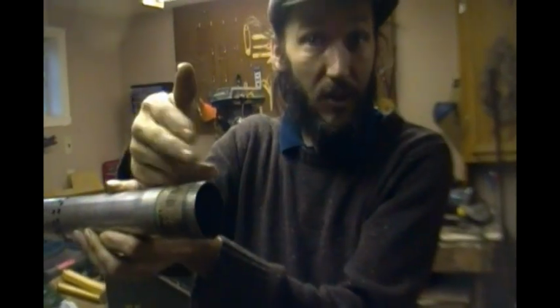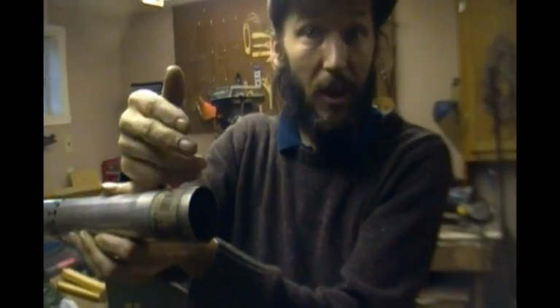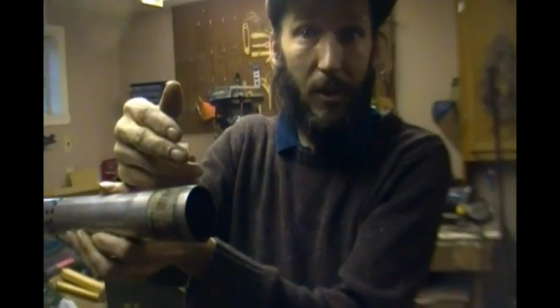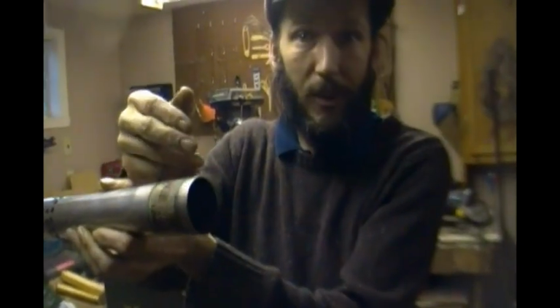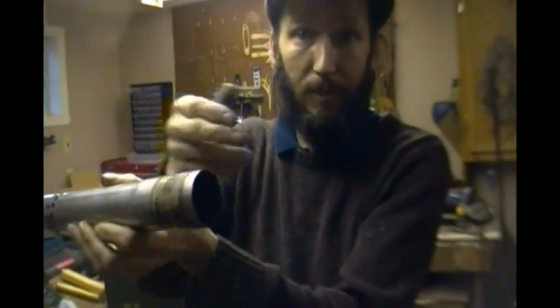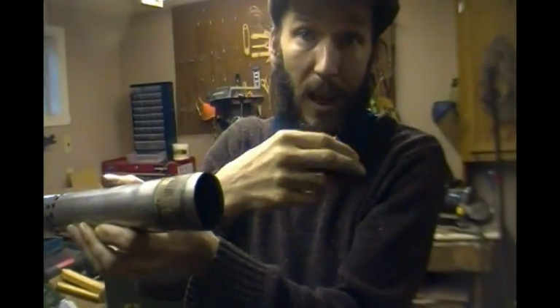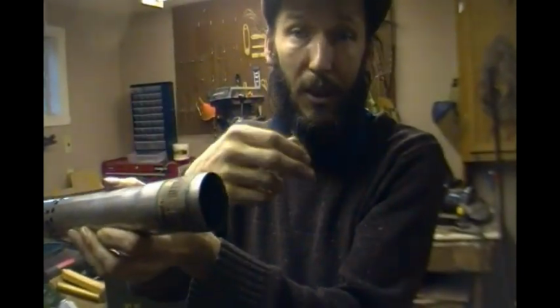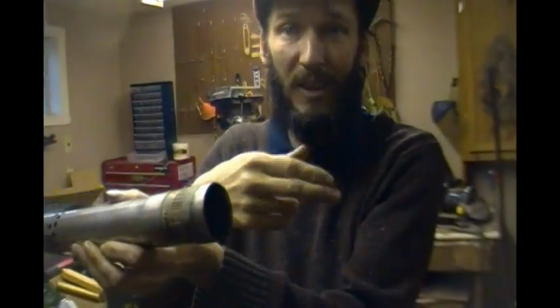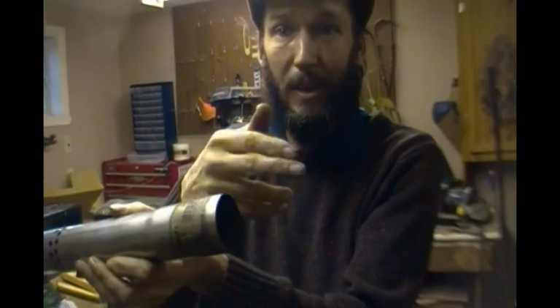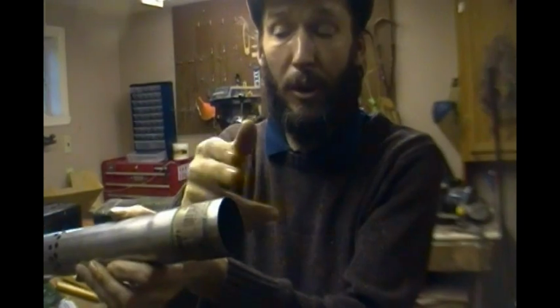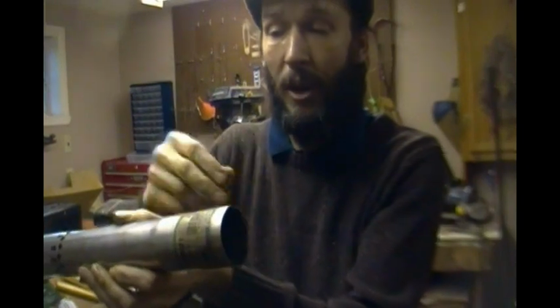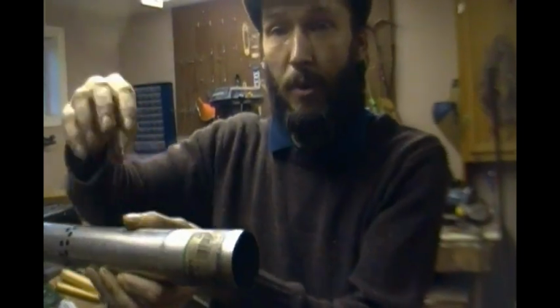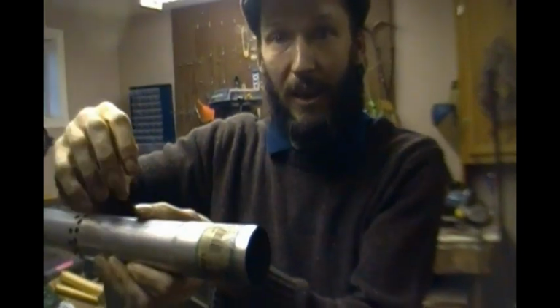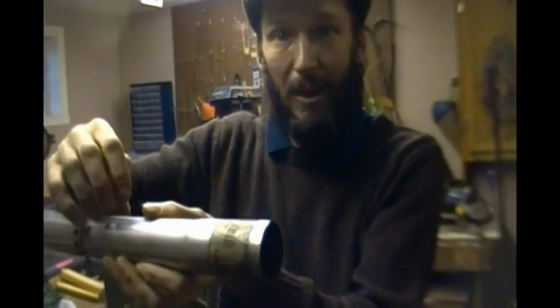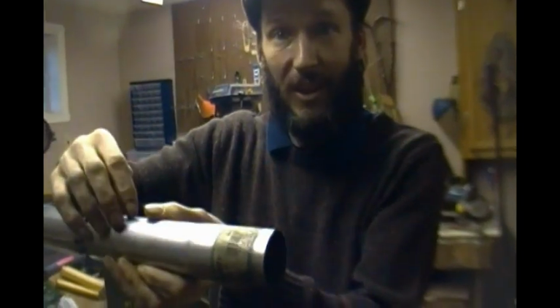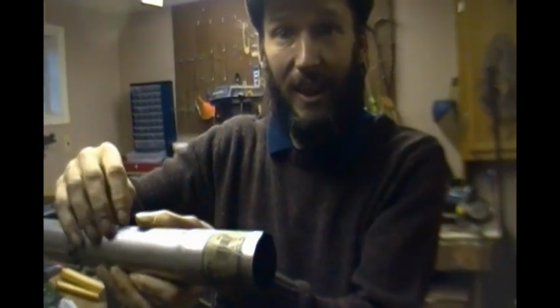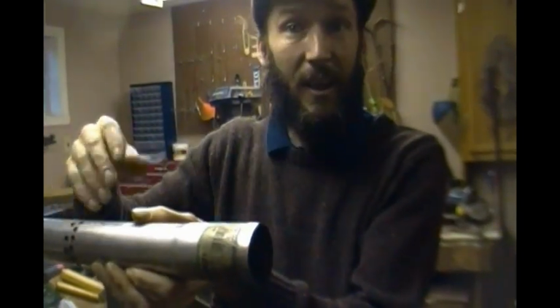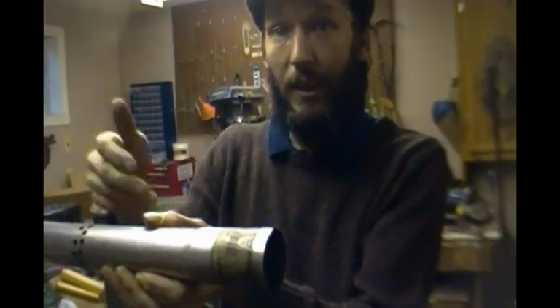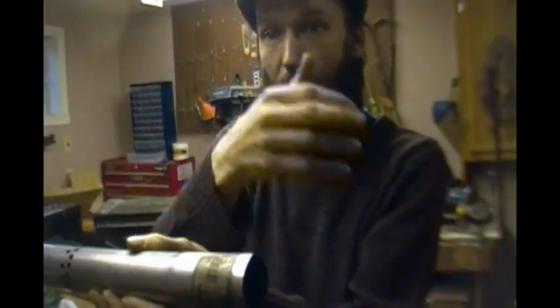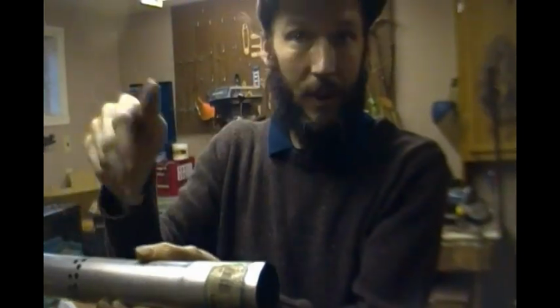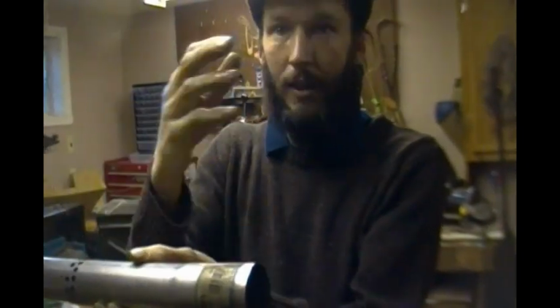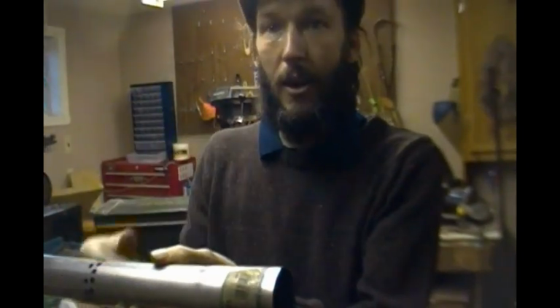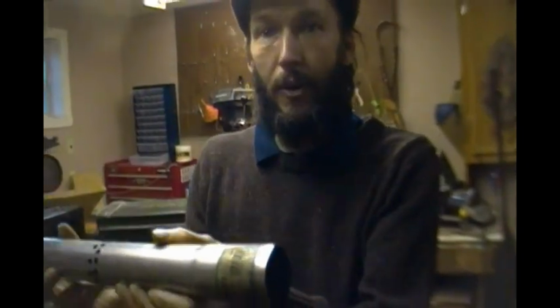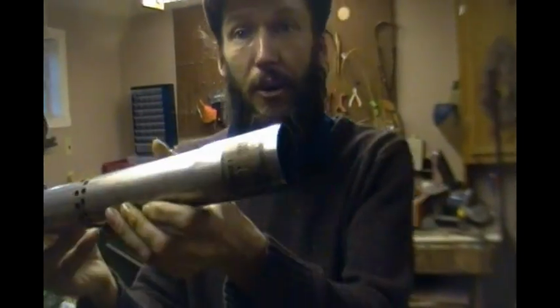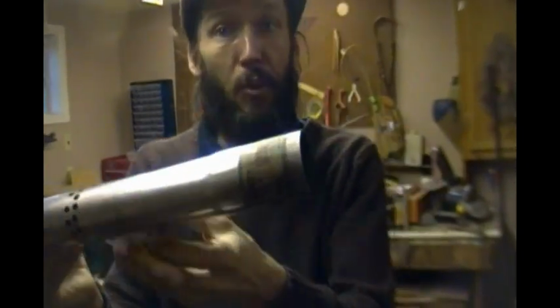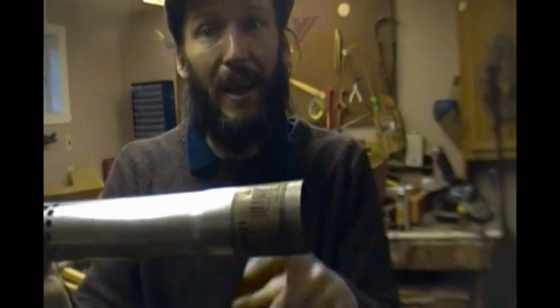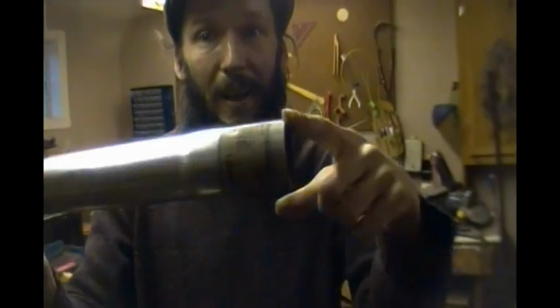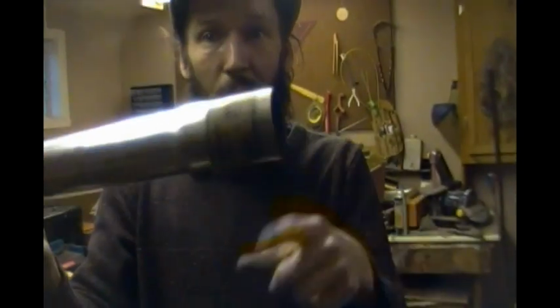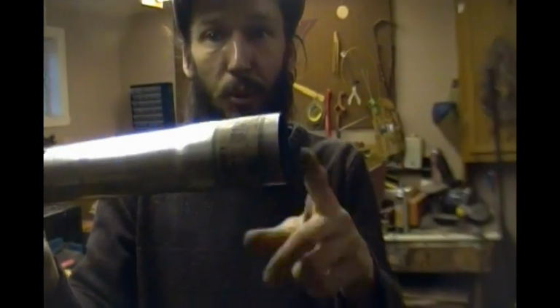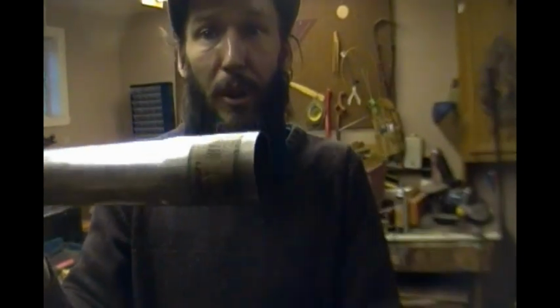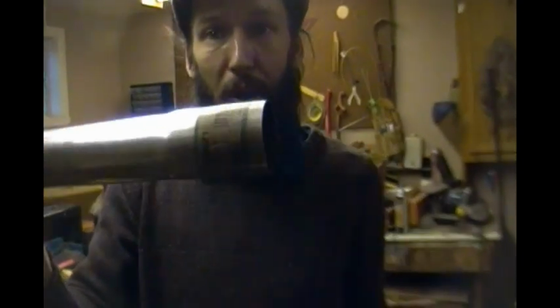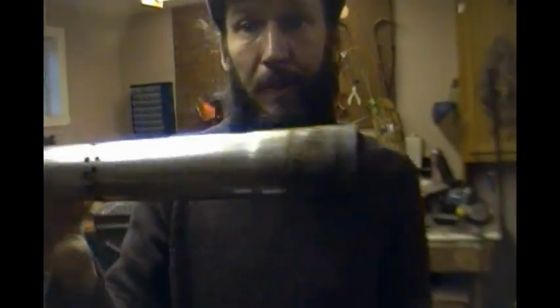As you saw in the last video, it was easily blown out. But if I can get the flame inside, then it'll just get hotter and hotter, and I won't get any of that fluid dripping out the bottom.